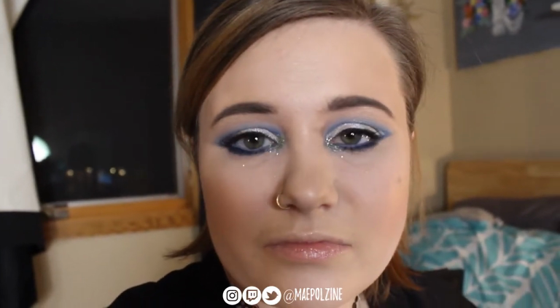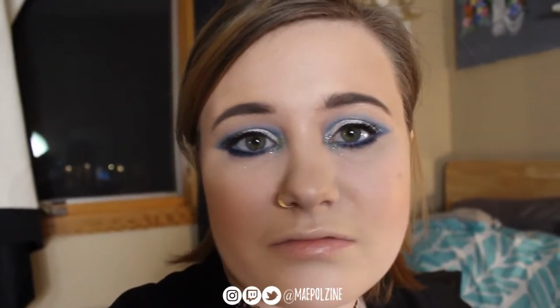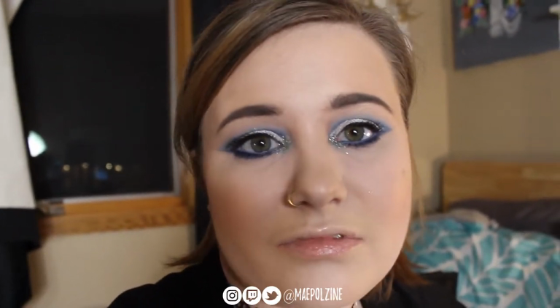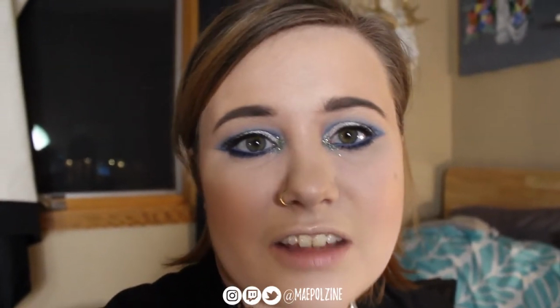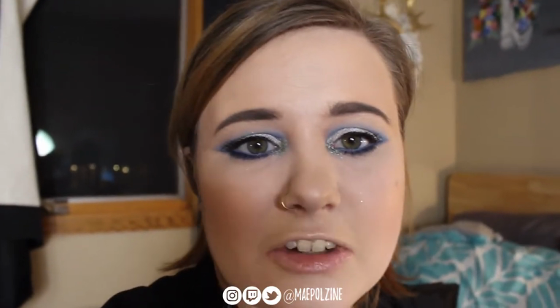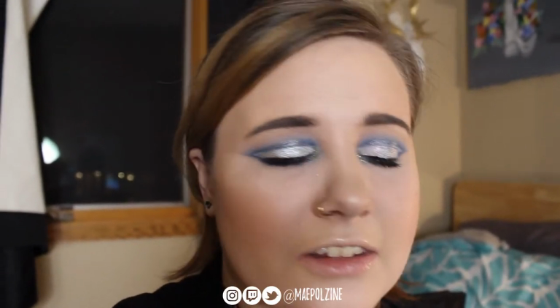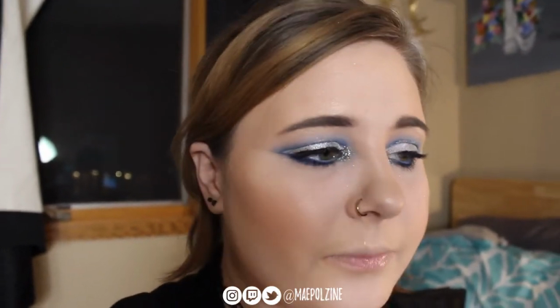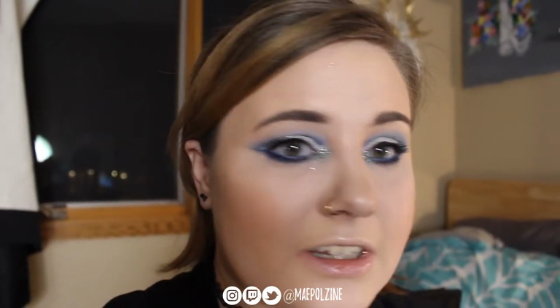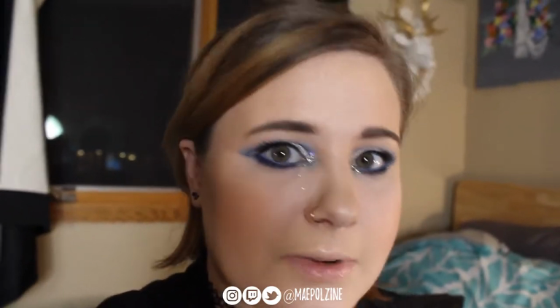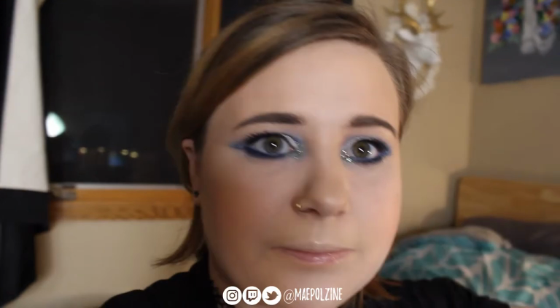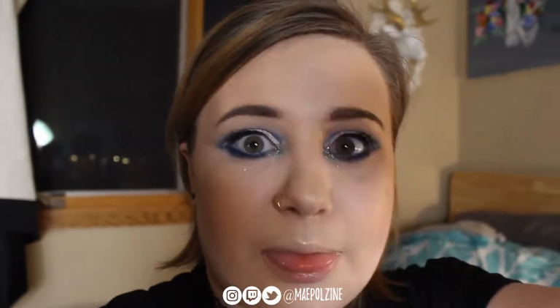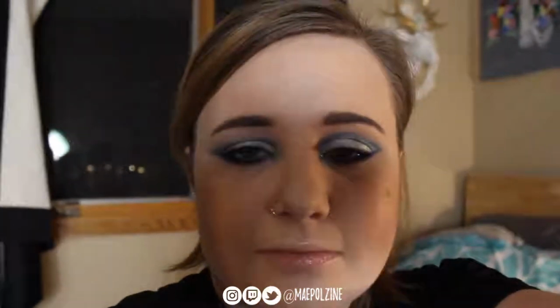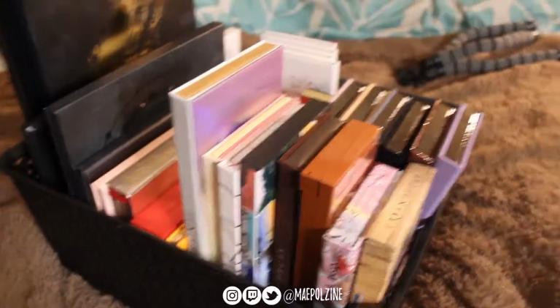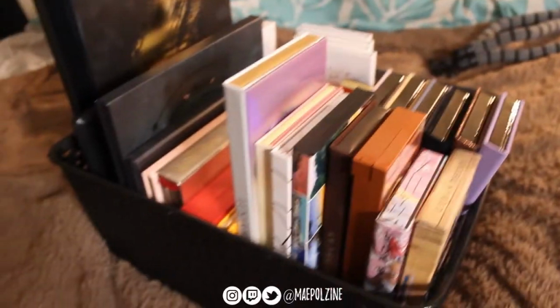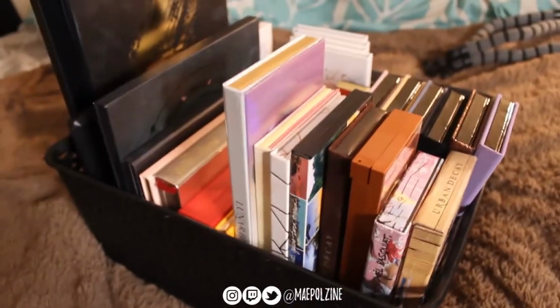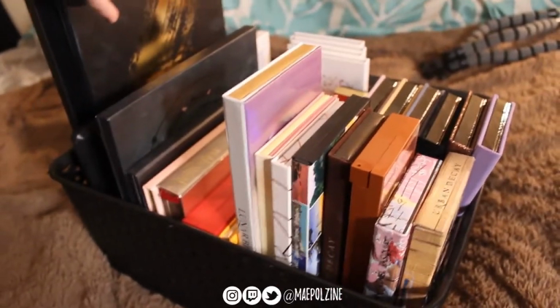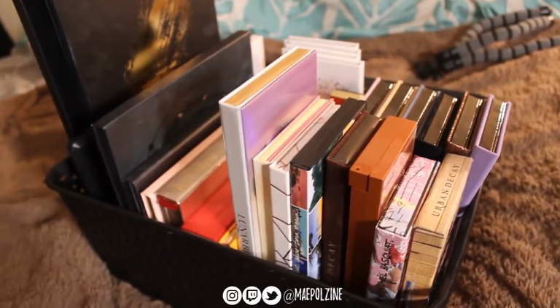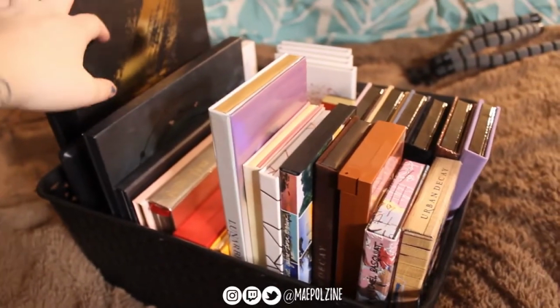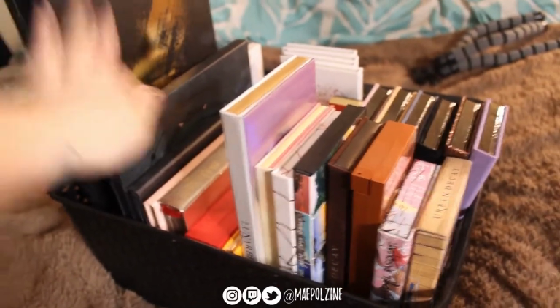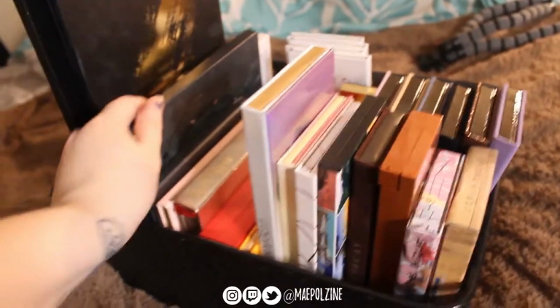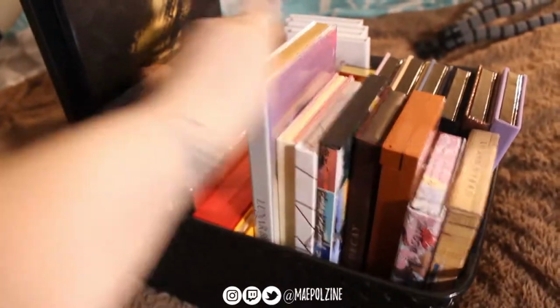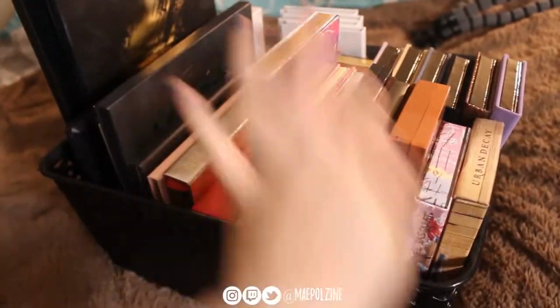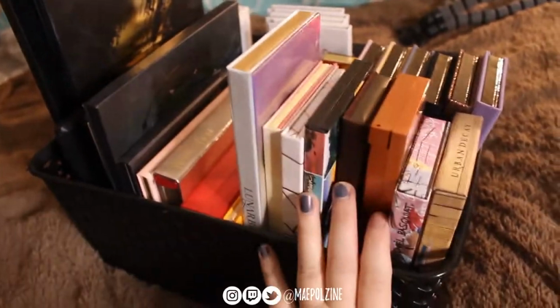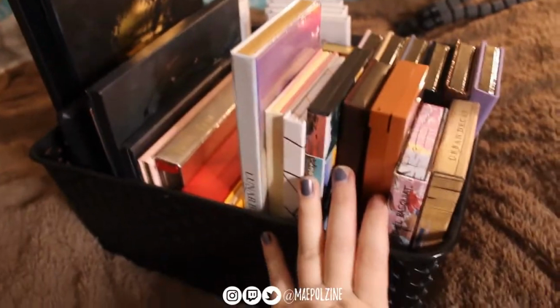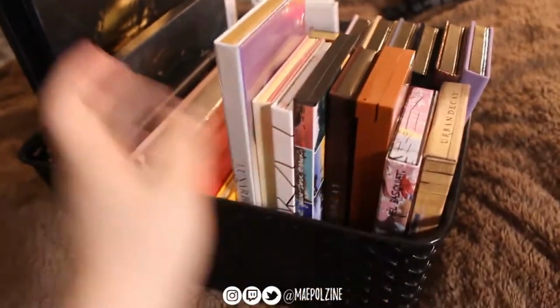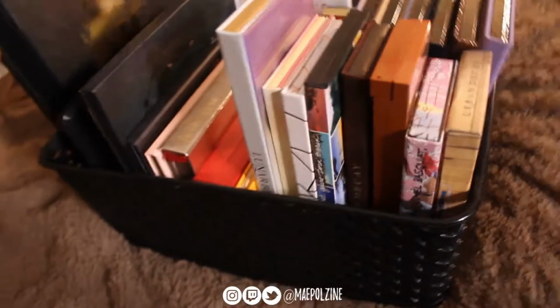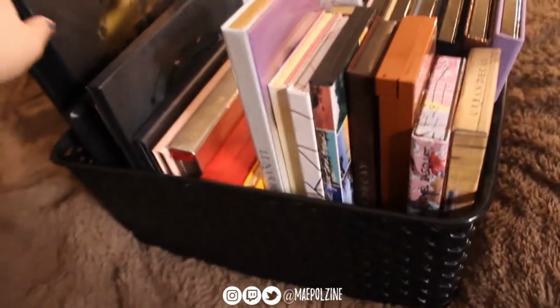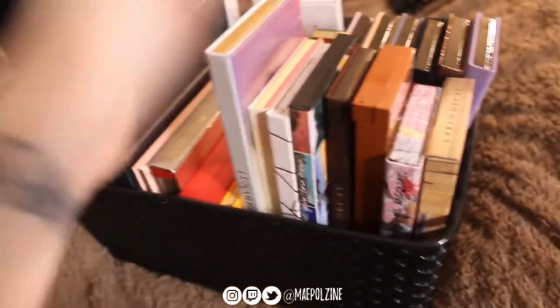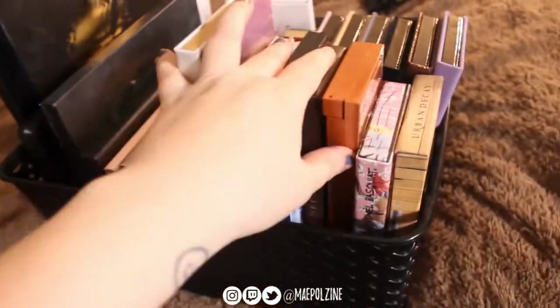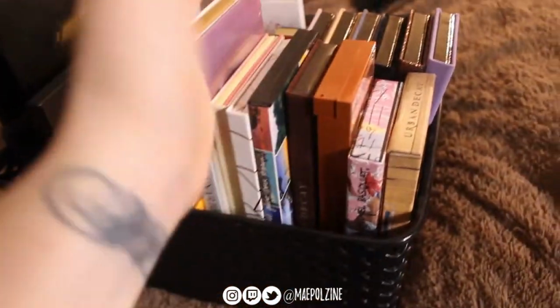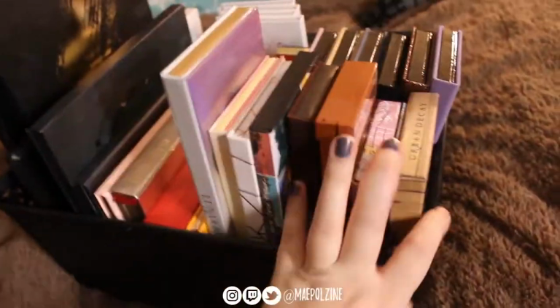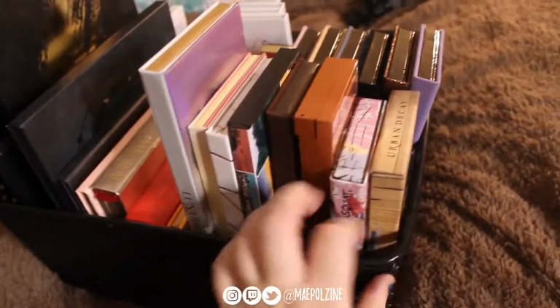I just thought it'd be interesting, so let's jump into it. Here is the luxury — mid-range, I should say — collection.